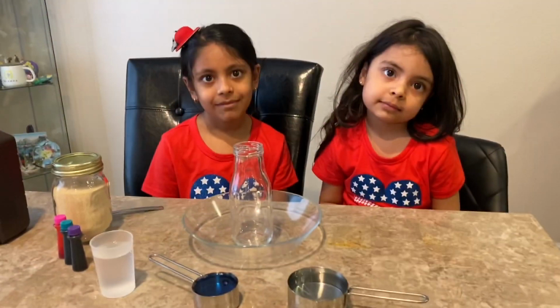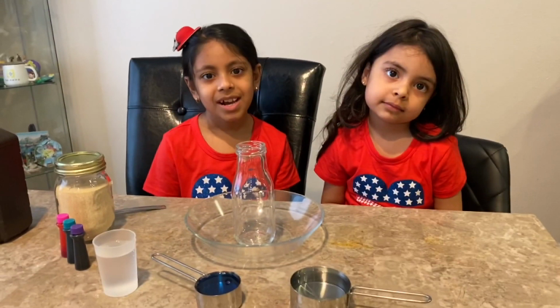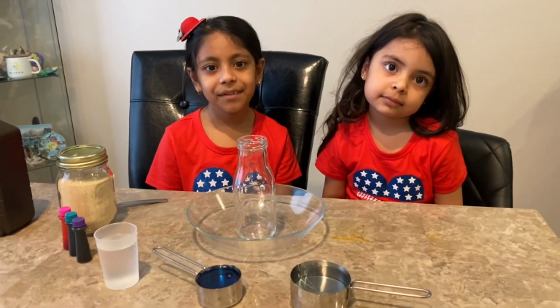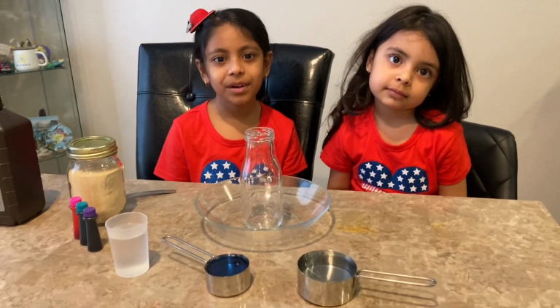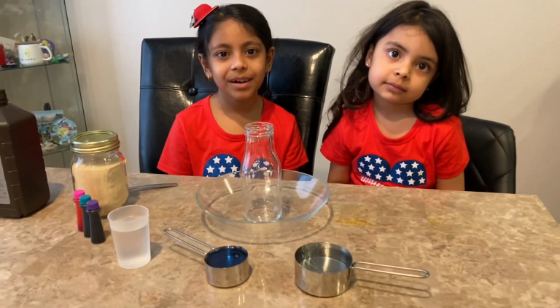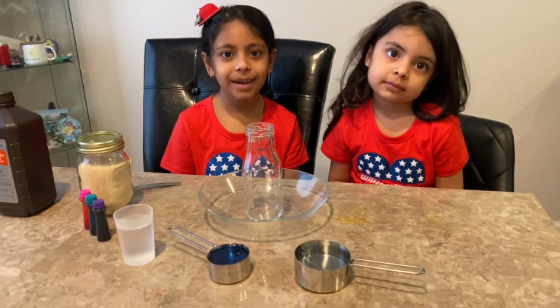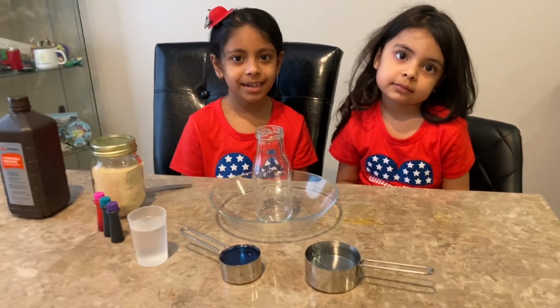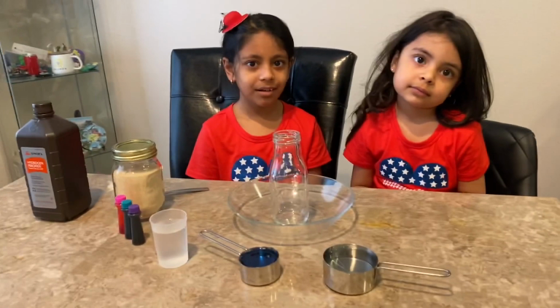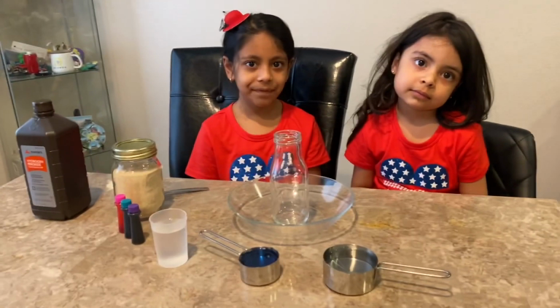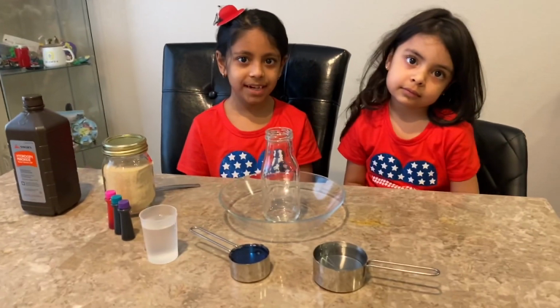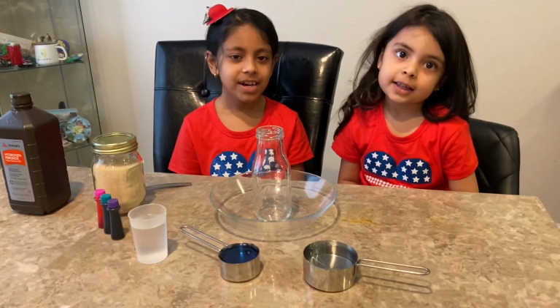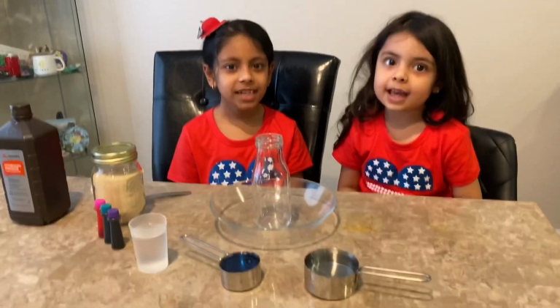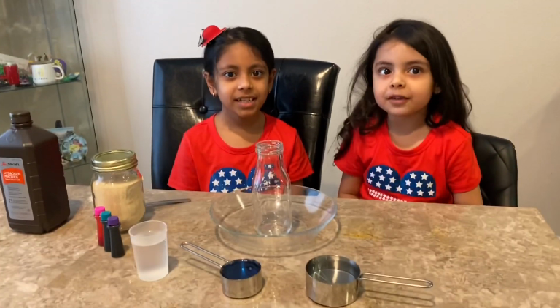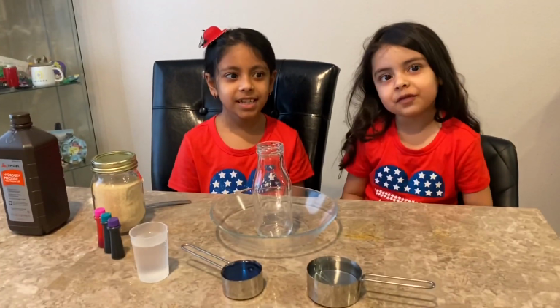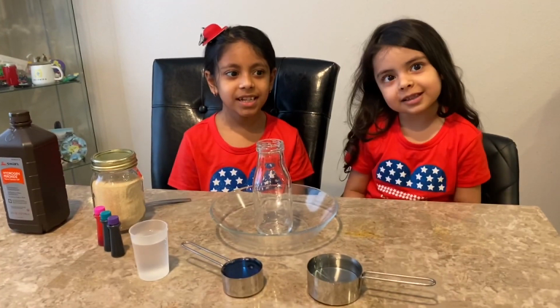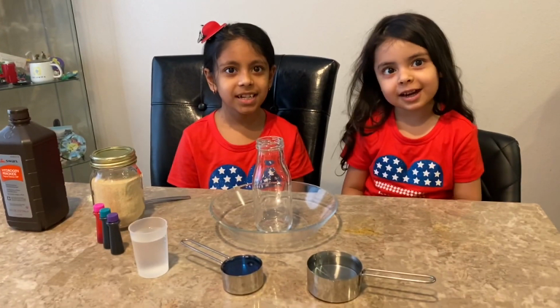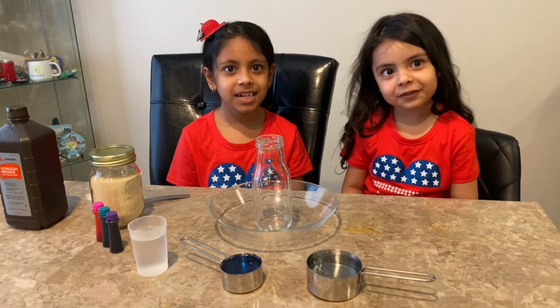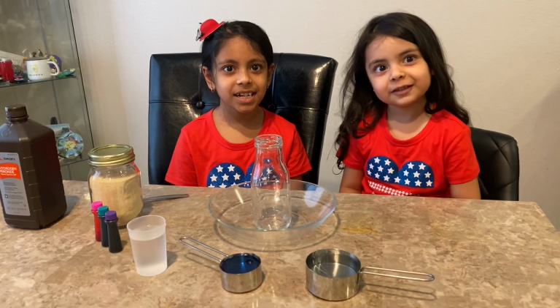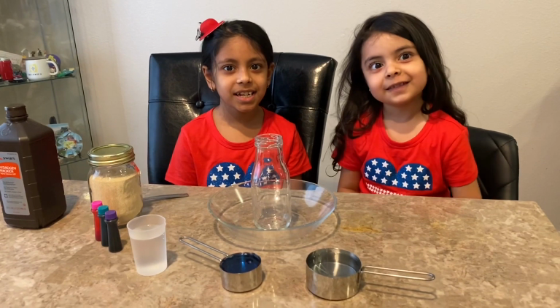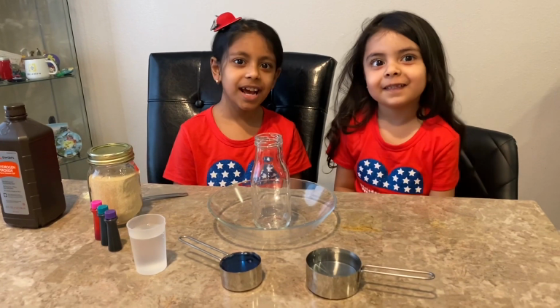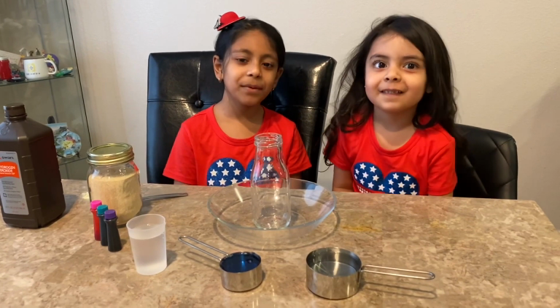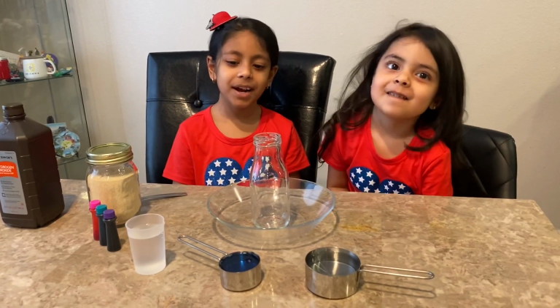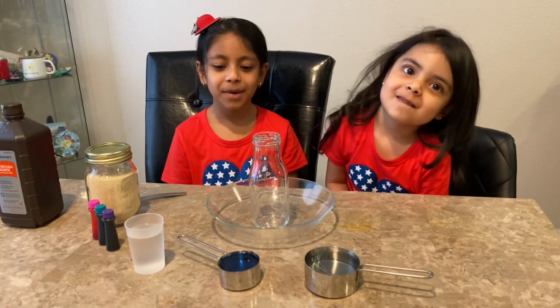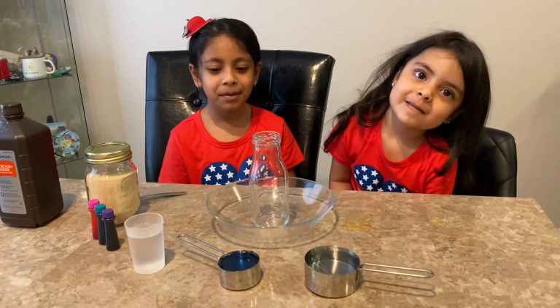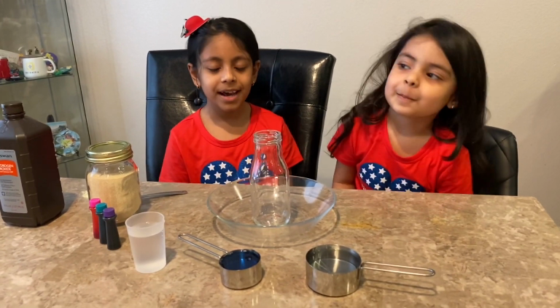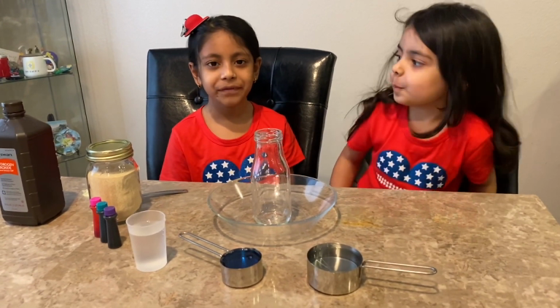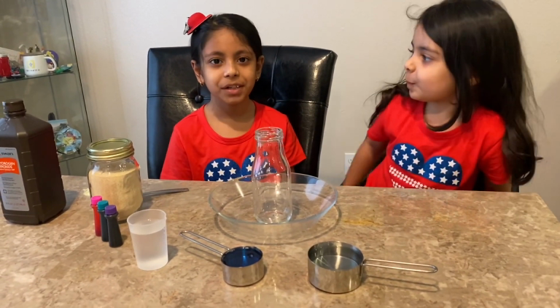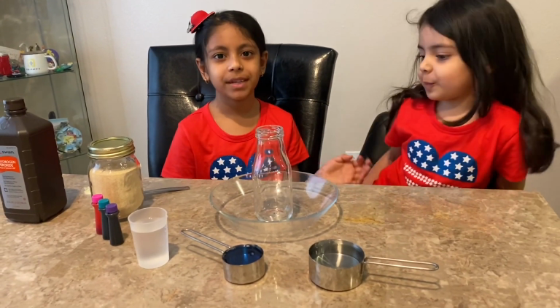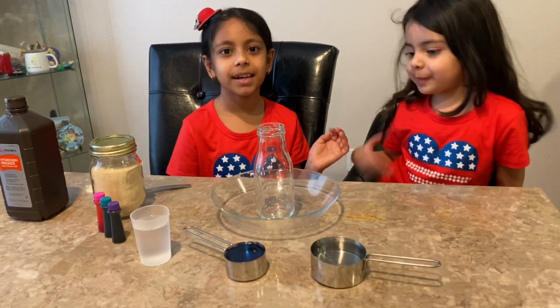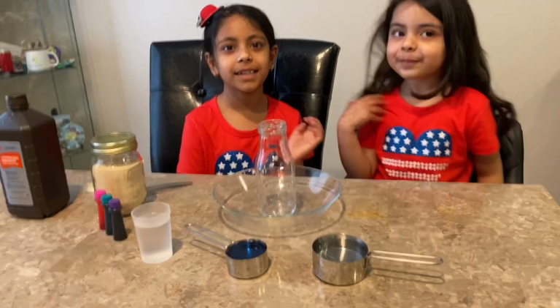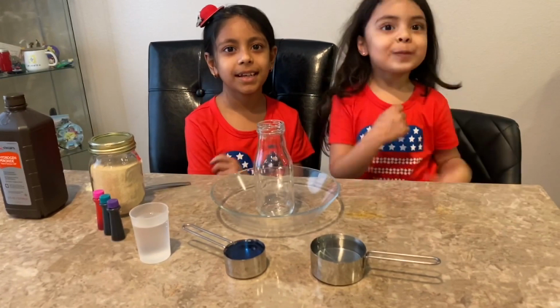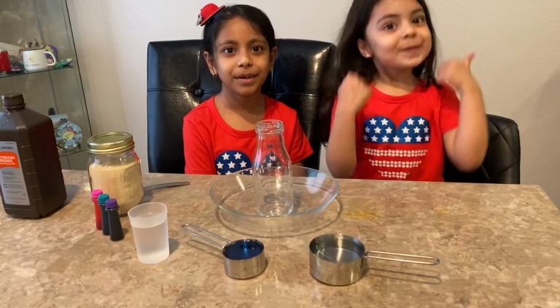Hi everyone, welcome back to Zaloha's Fun Stuff. Today we're going to be doing the elephant toothpaste science experiment.